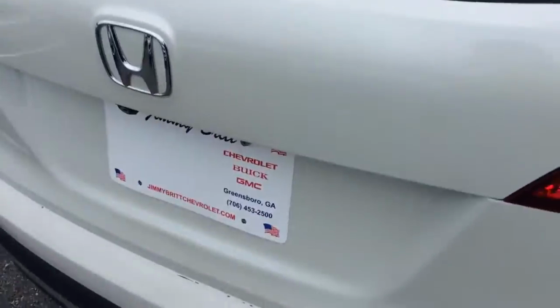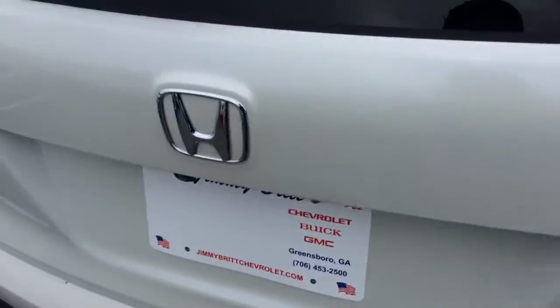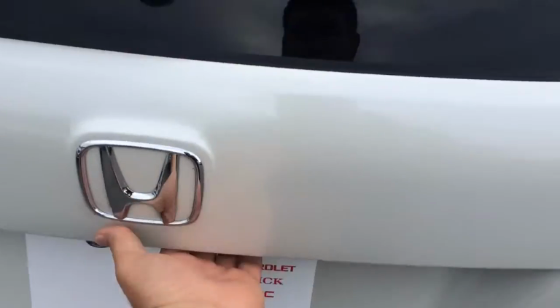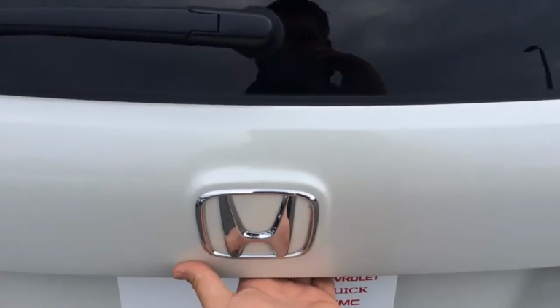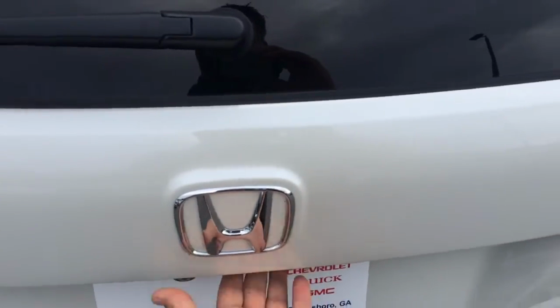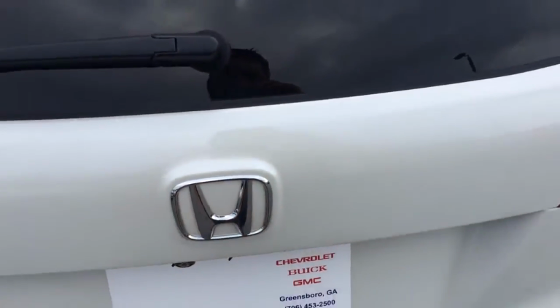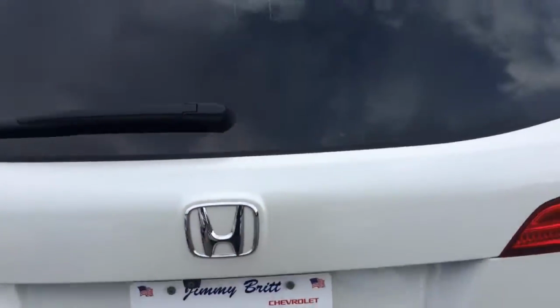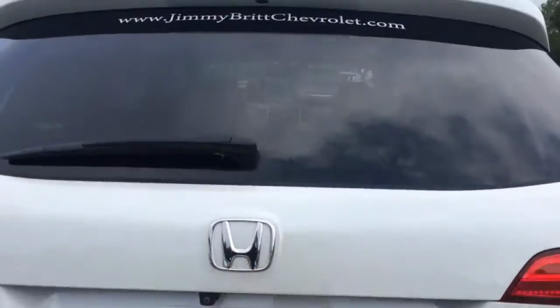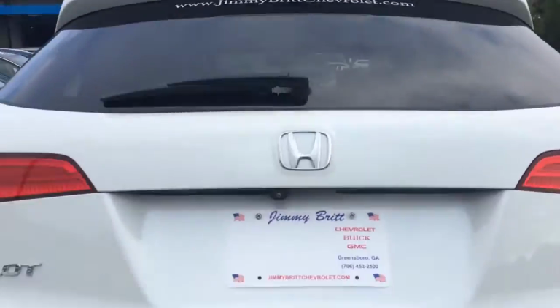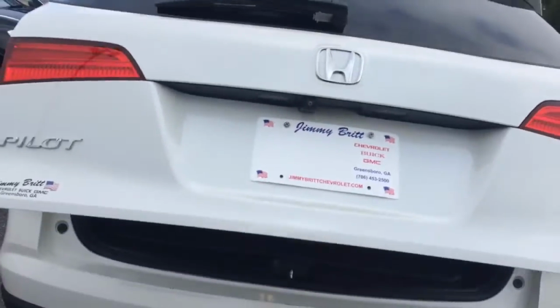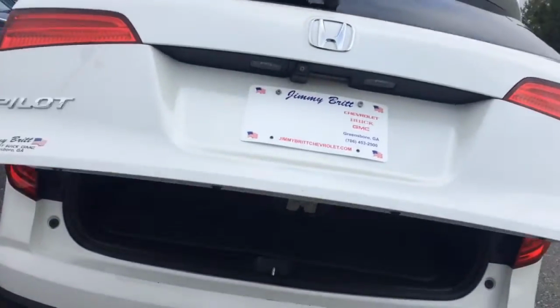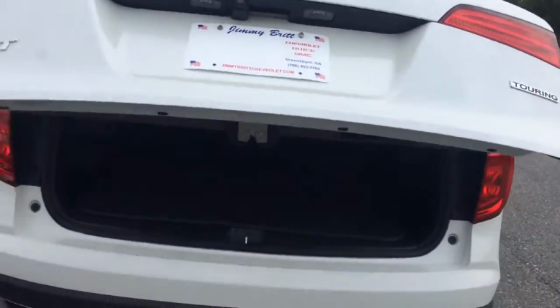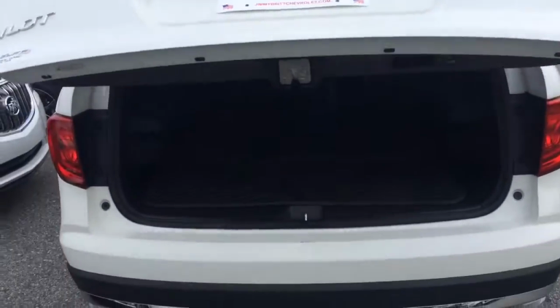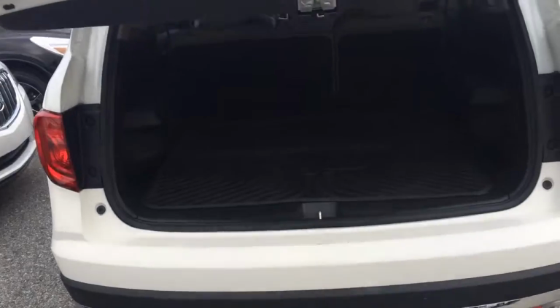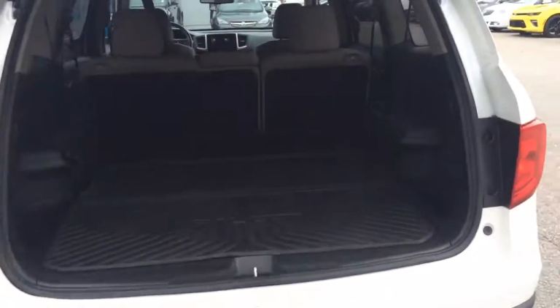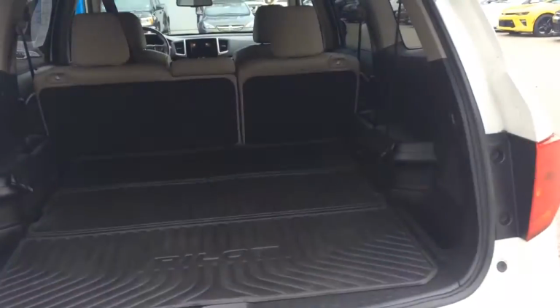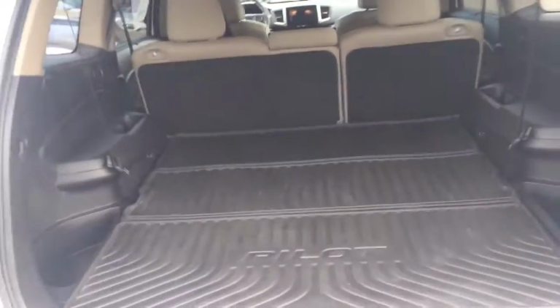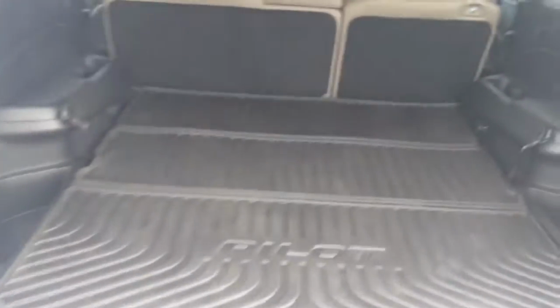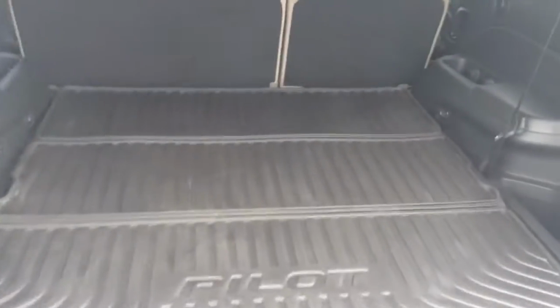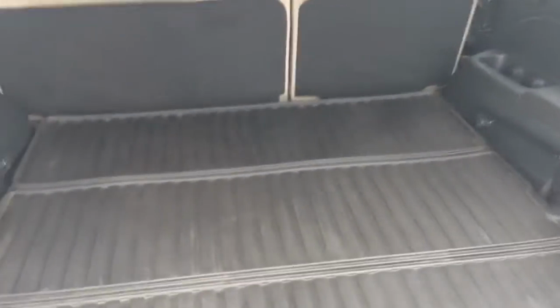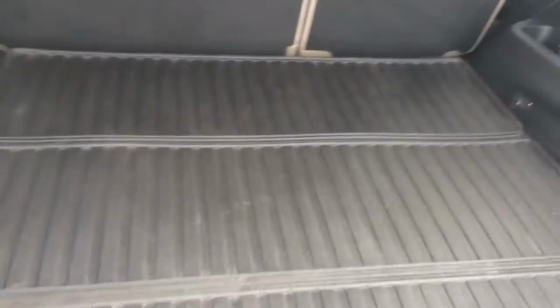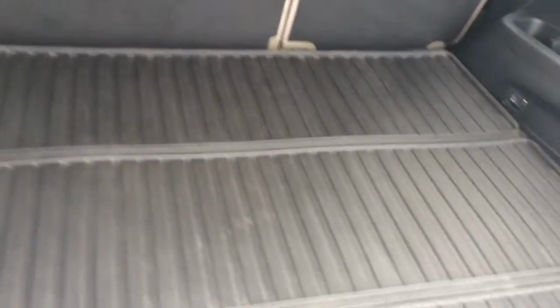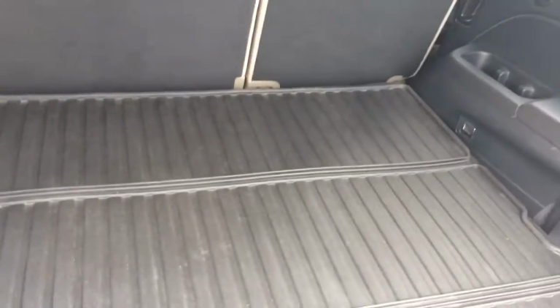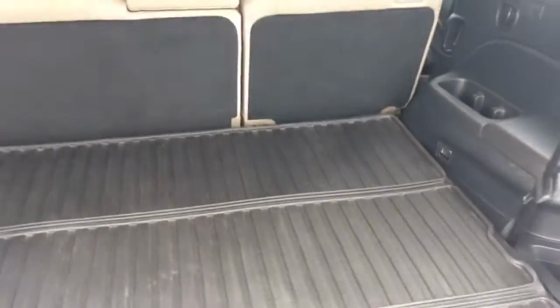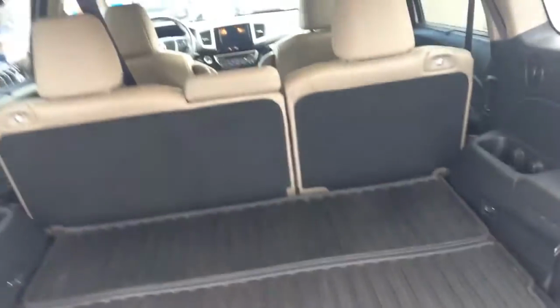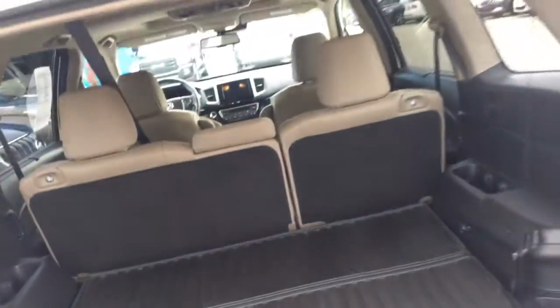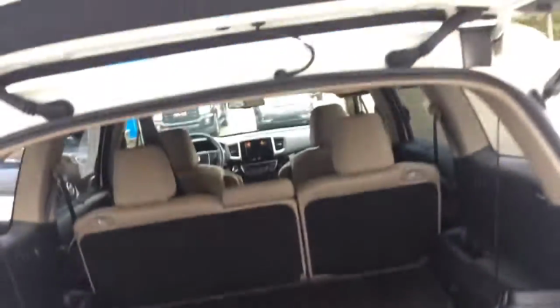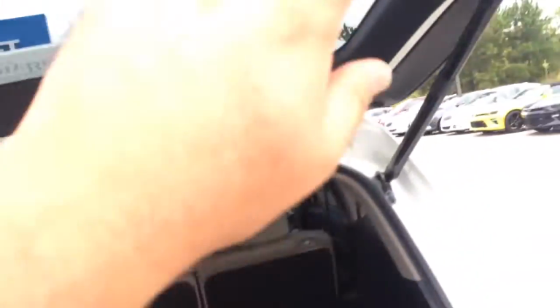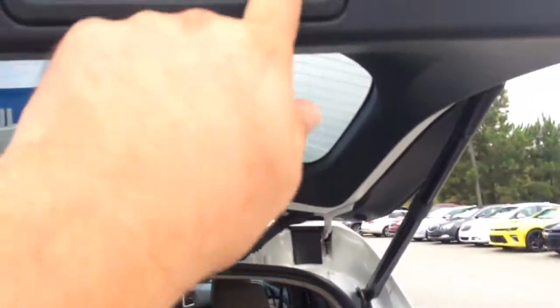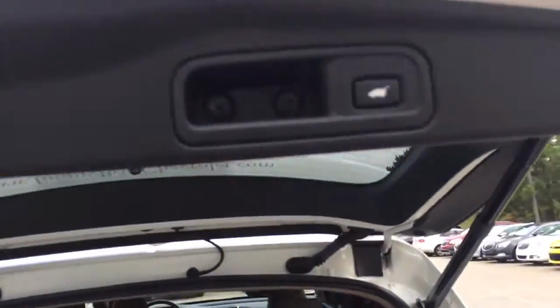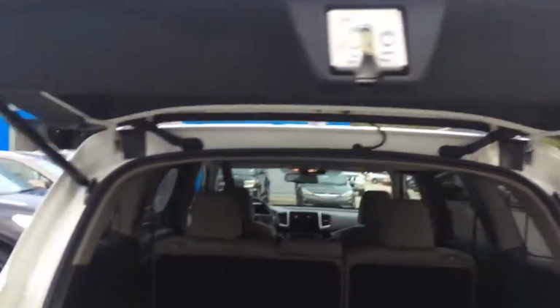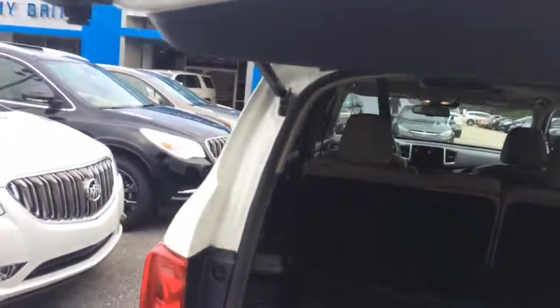Just walk back here — squeeze the handle, it lifts up. Easy power lift gate, you gotta love that convenience. Got the all-weather mat here in the back. Touch to close it there.